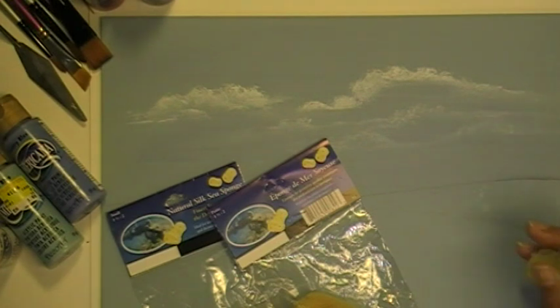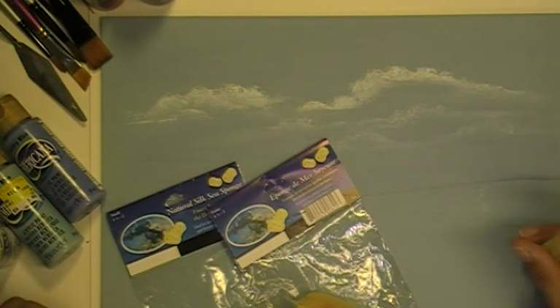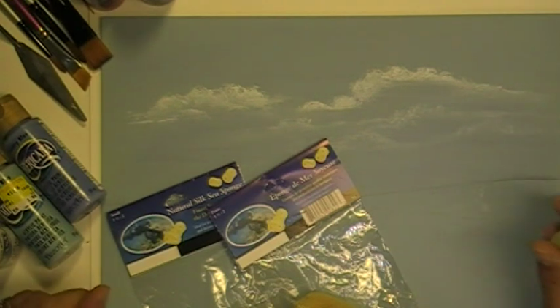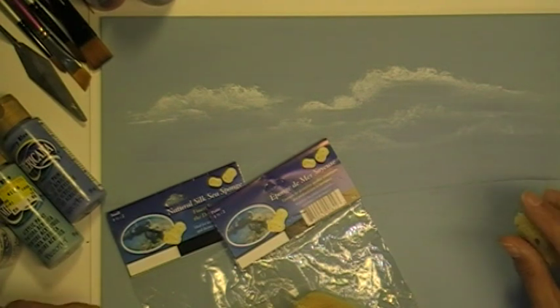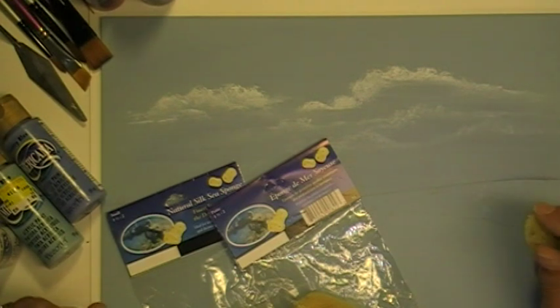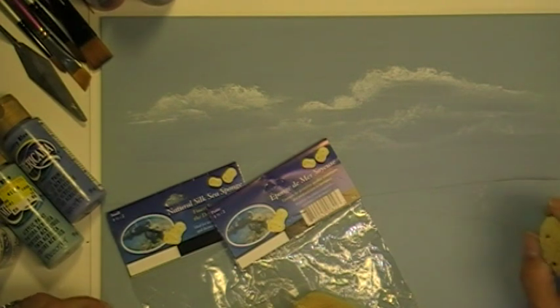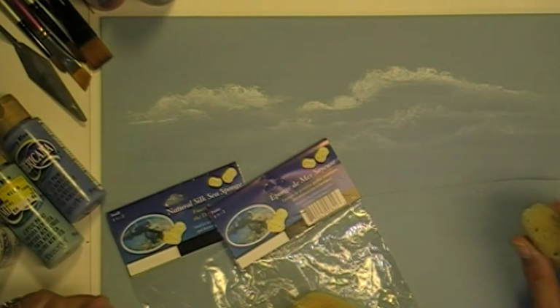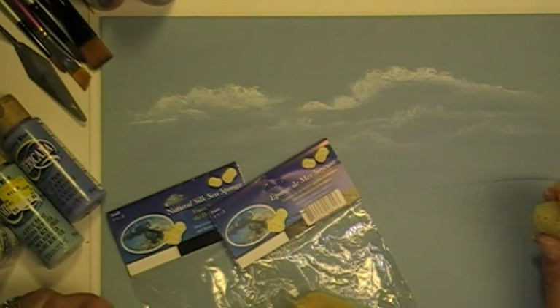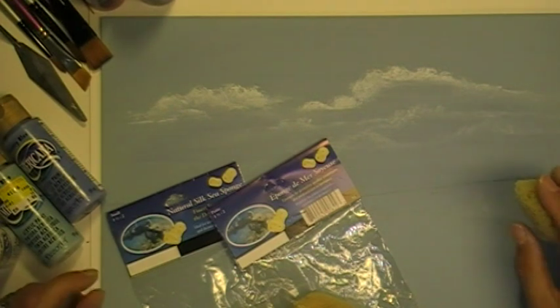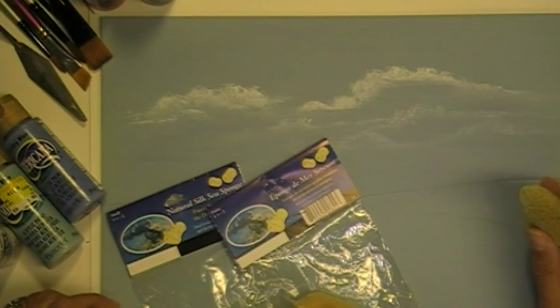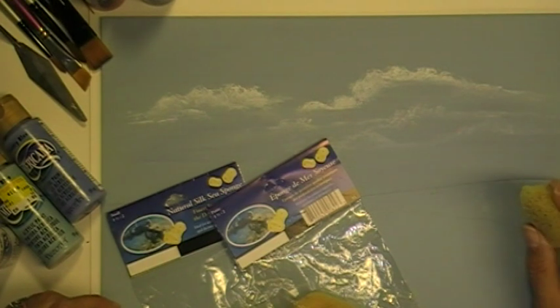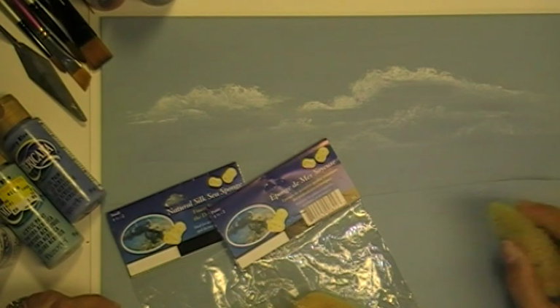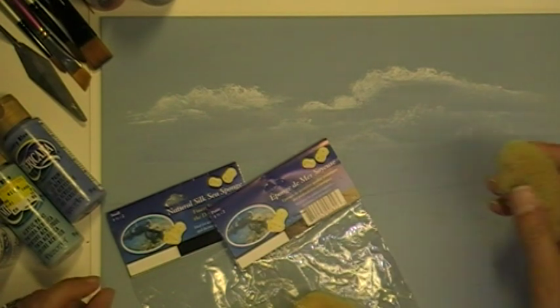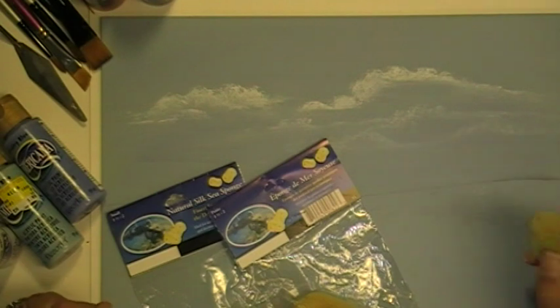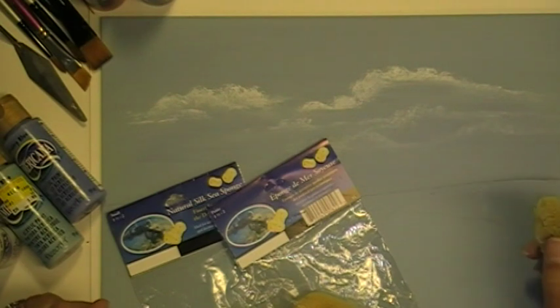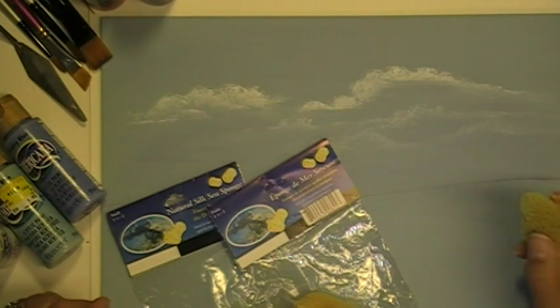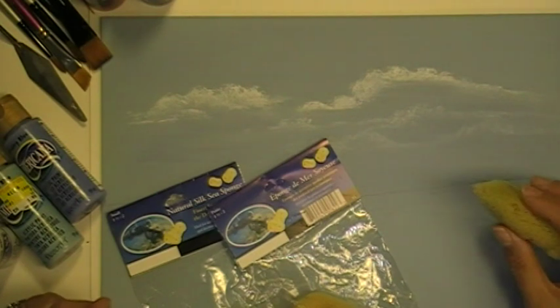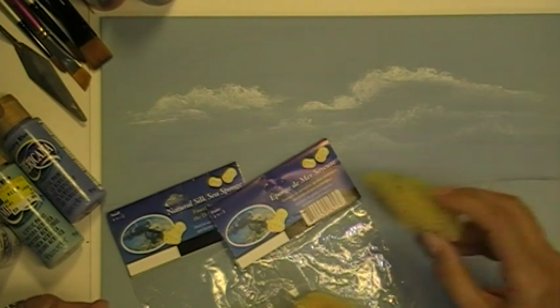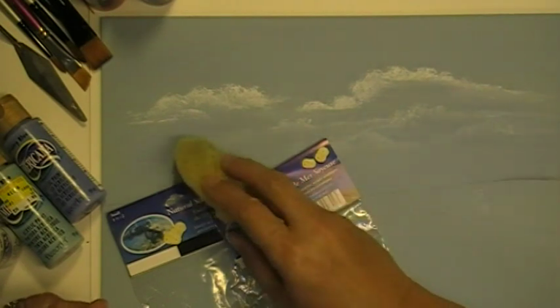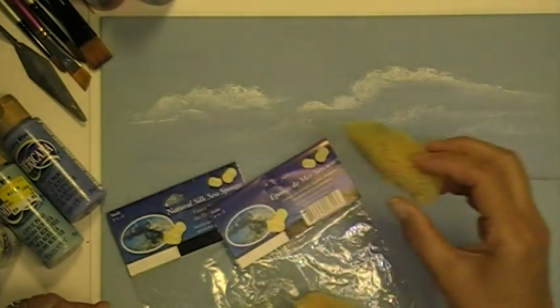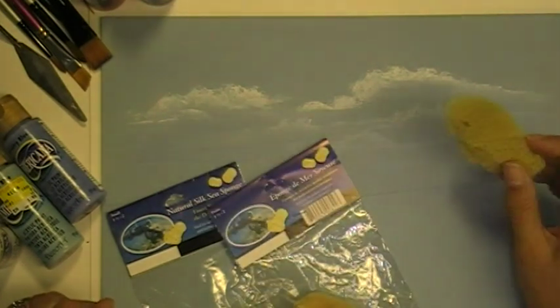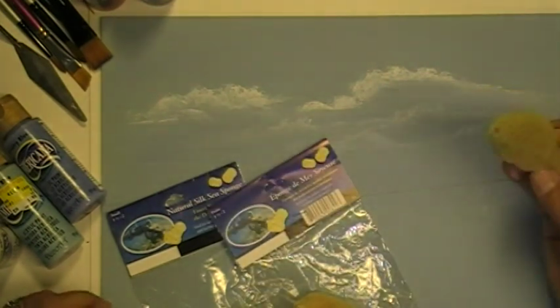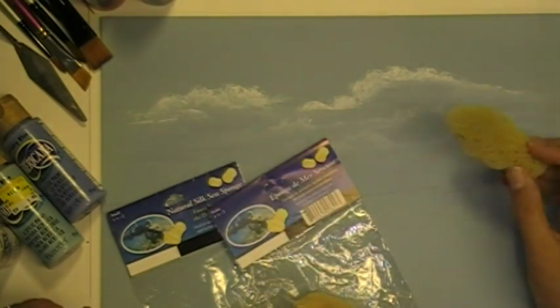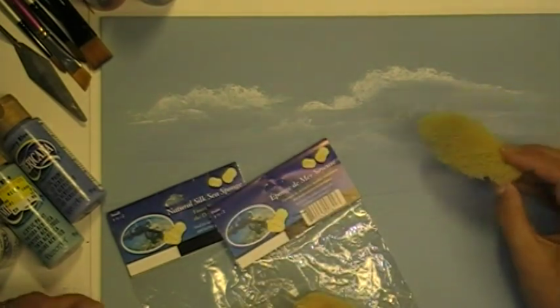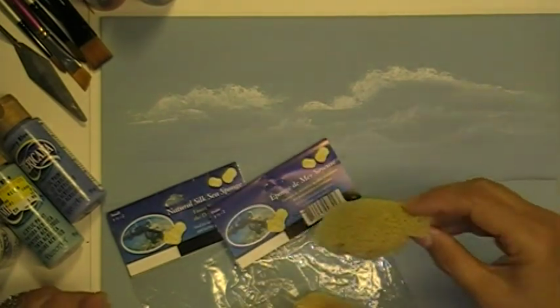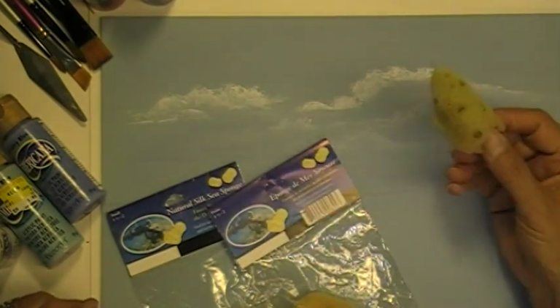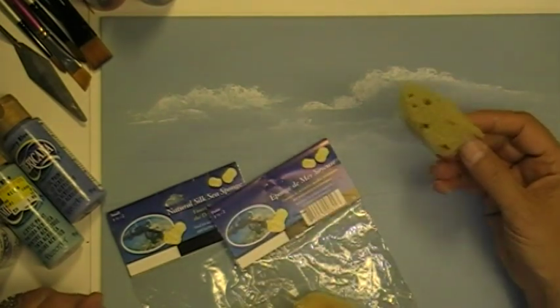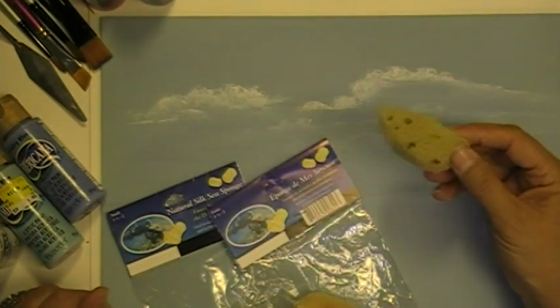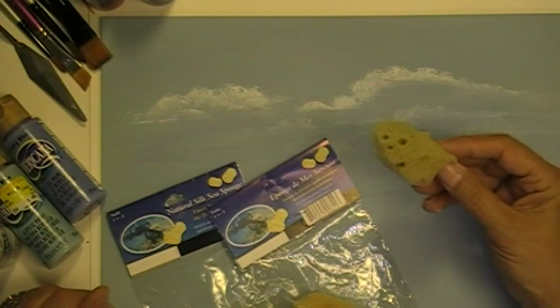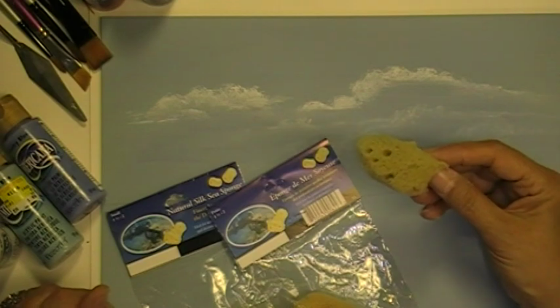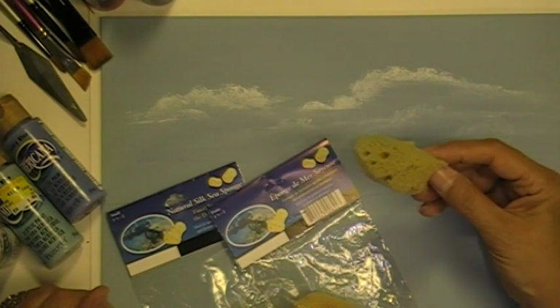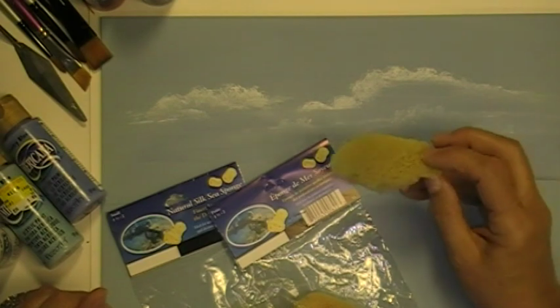Hi, my name is Suzanne Lumet and I'll be doing a short demo on how to paint fluffy clouds using a natural silk sea sponge.